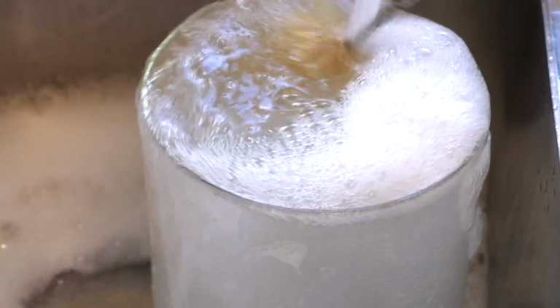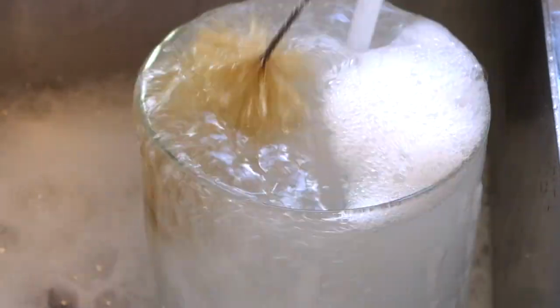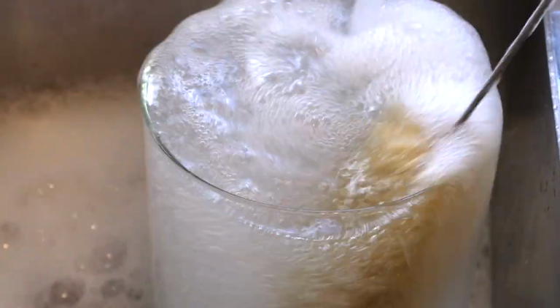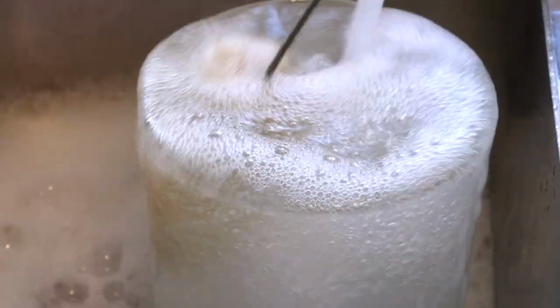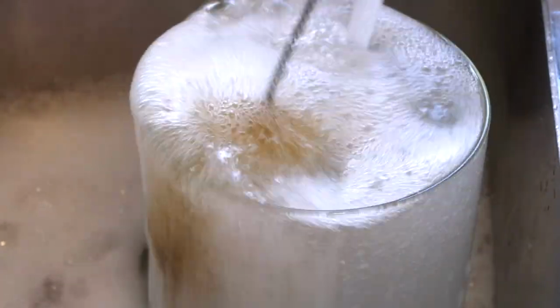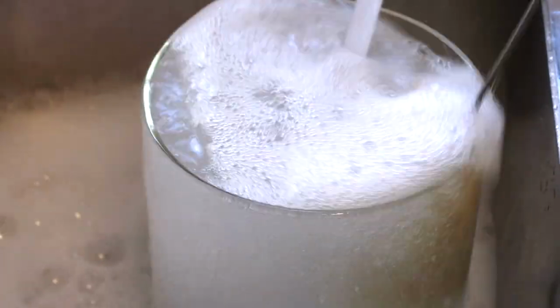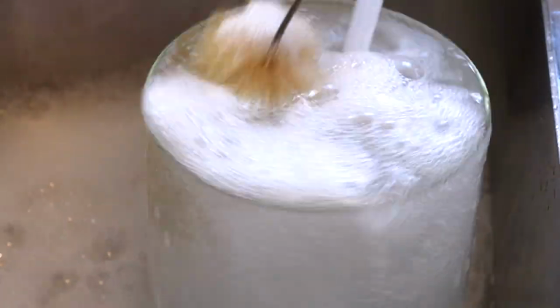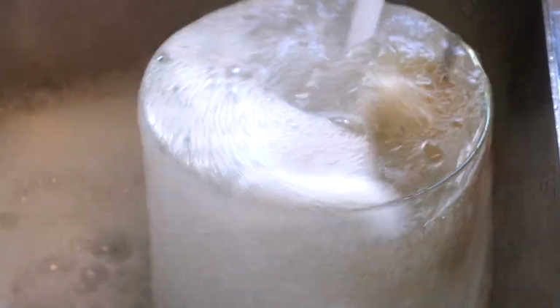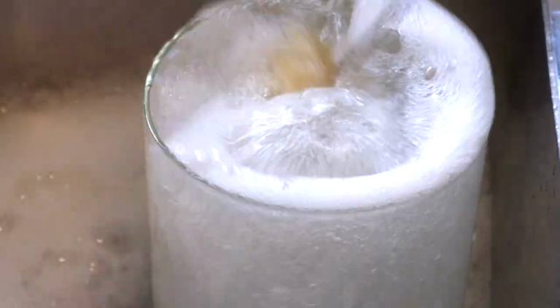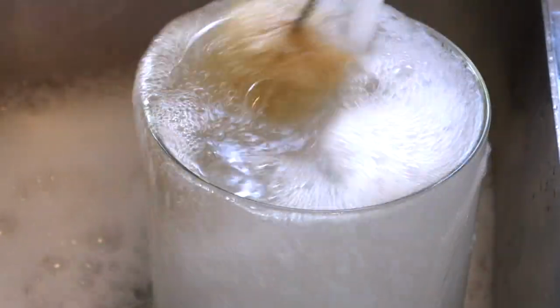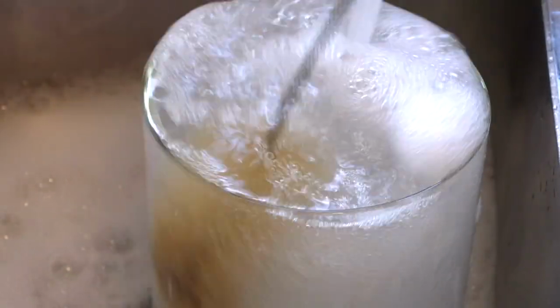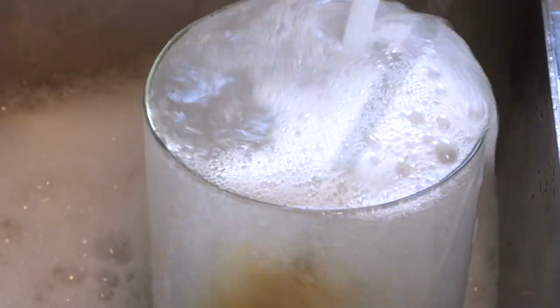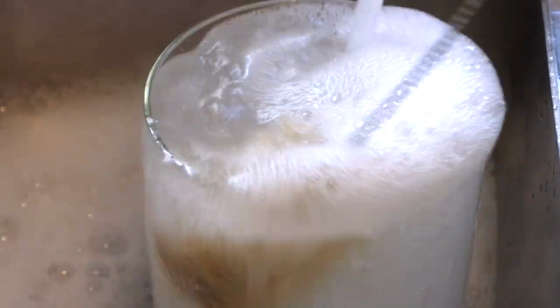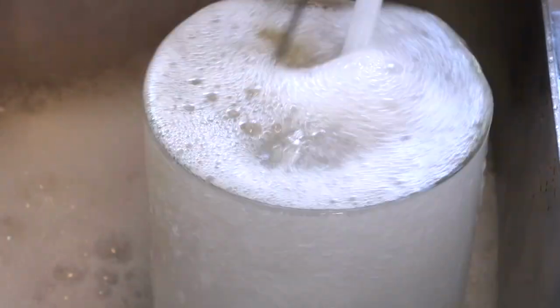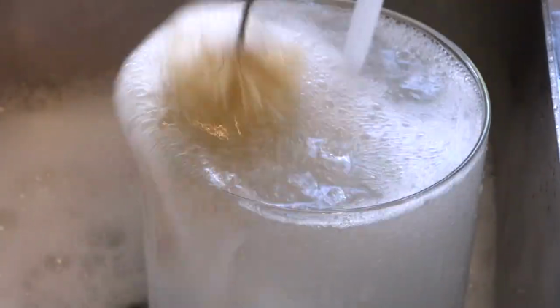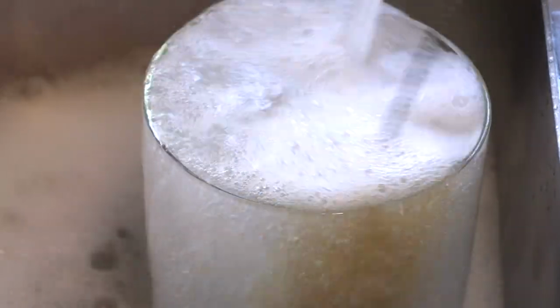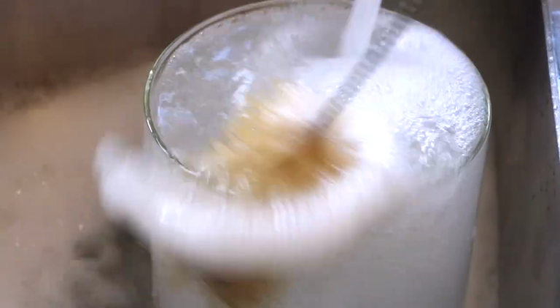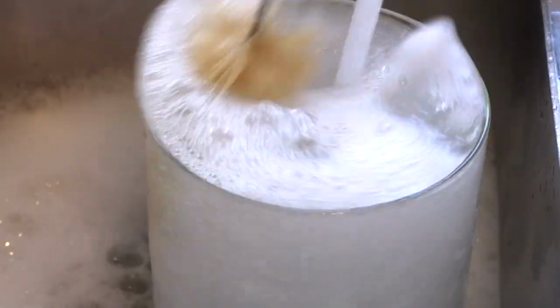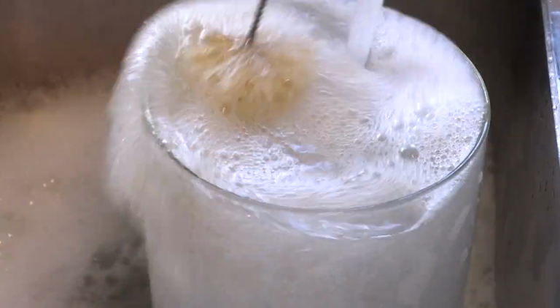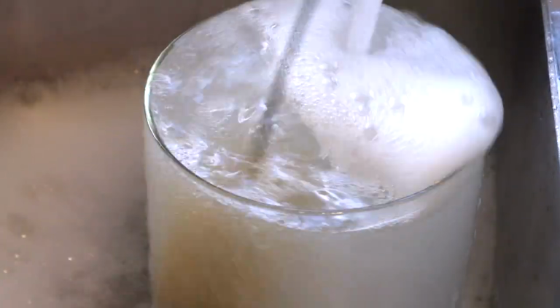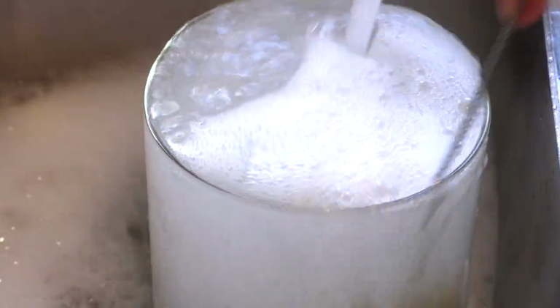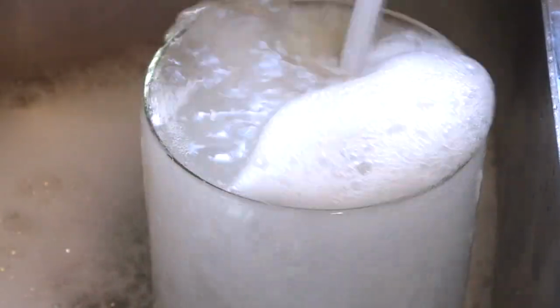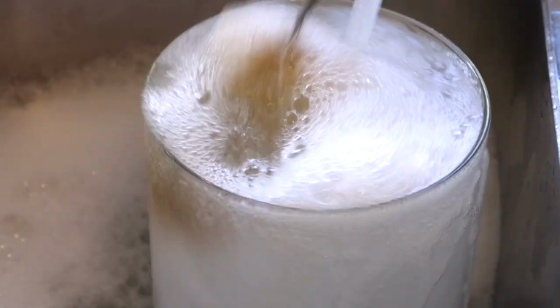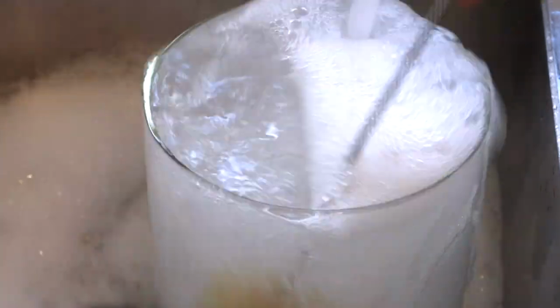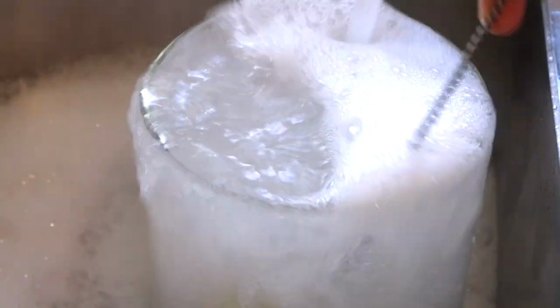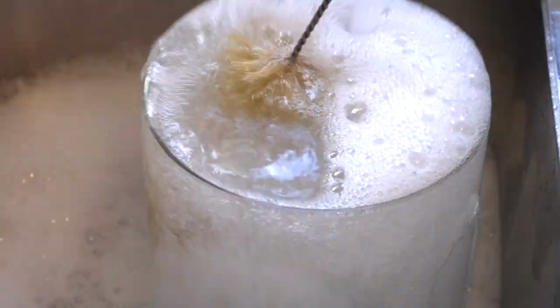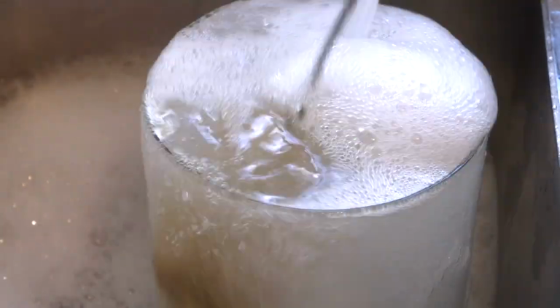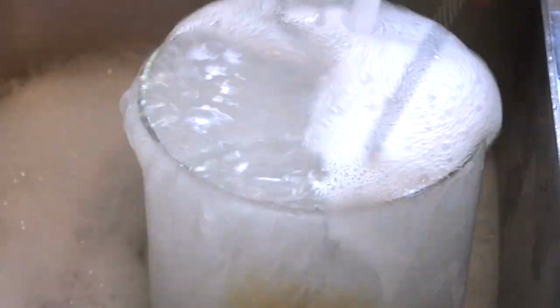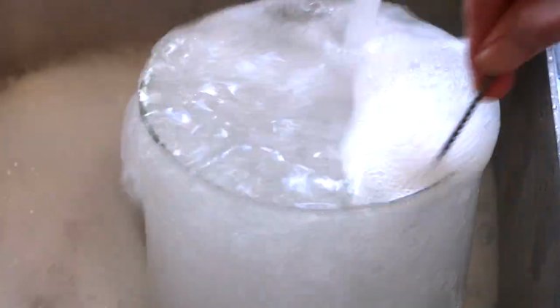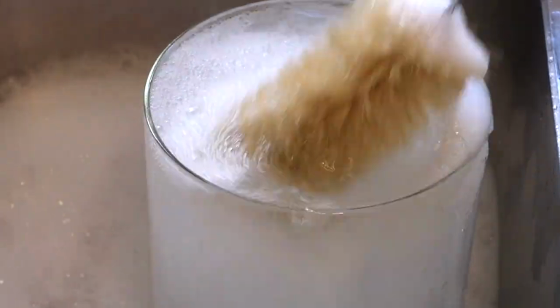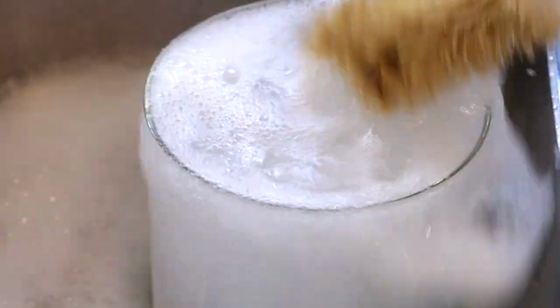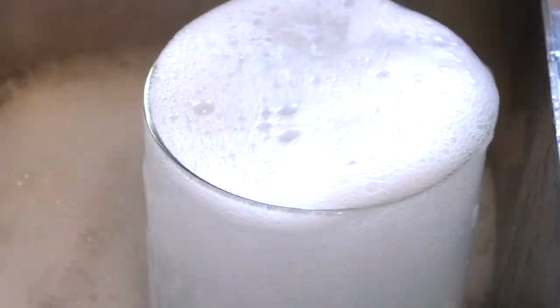Now this next tip may seem a little simplistic, but it's always a good idea to wash your new containers in warm soapy water. And even if you're reusing some containers, now it's probably a good time to give them a little bit of a wash as well.